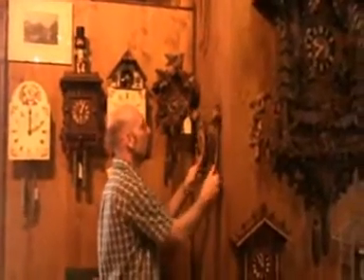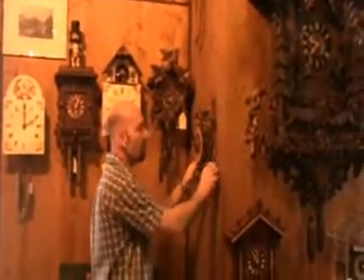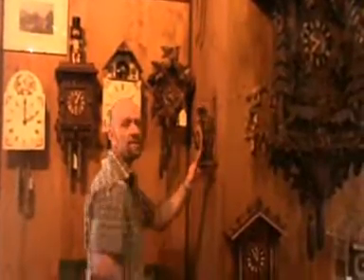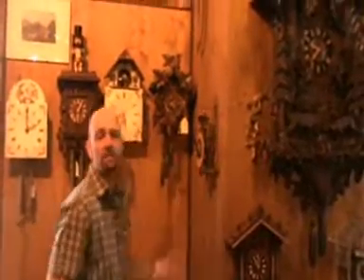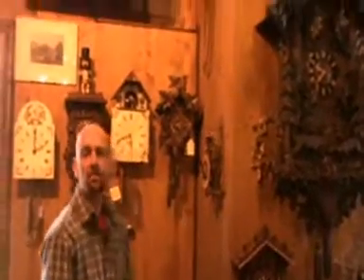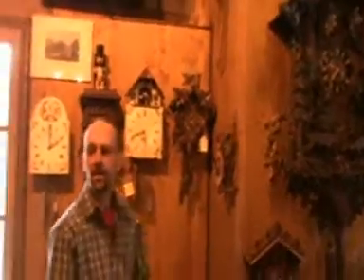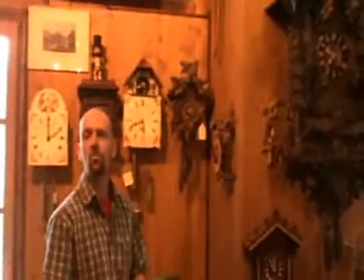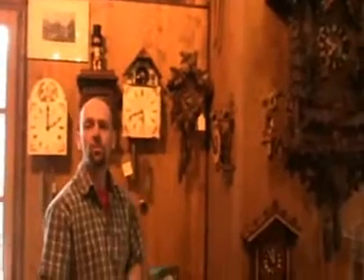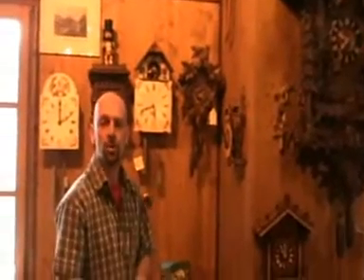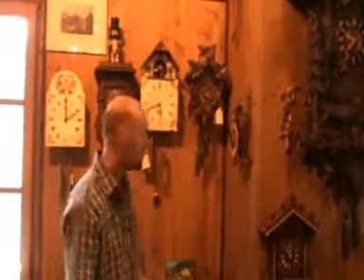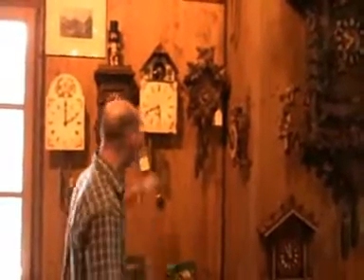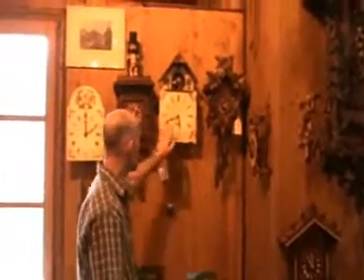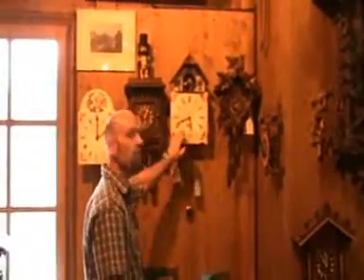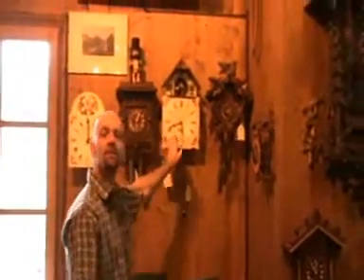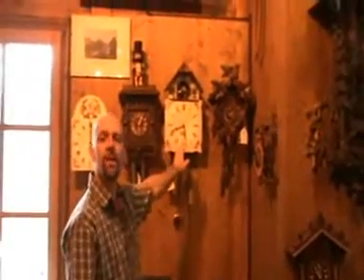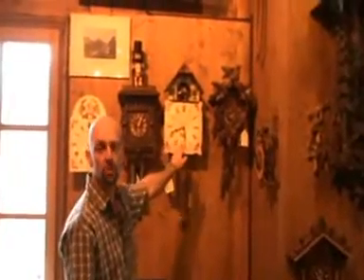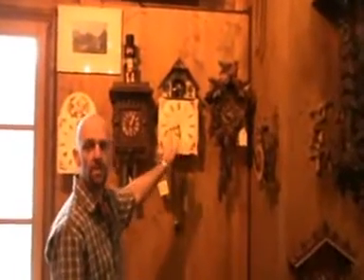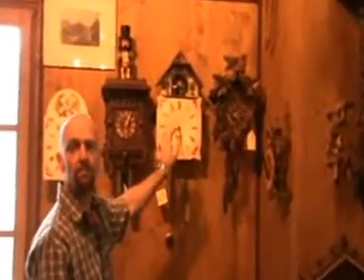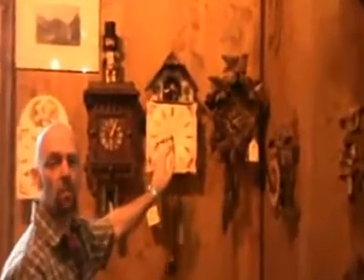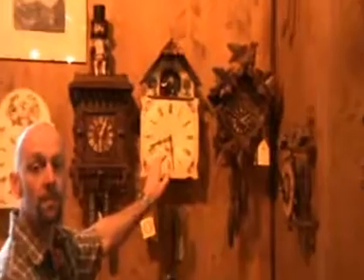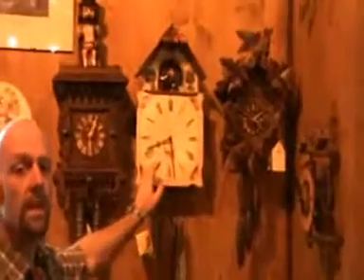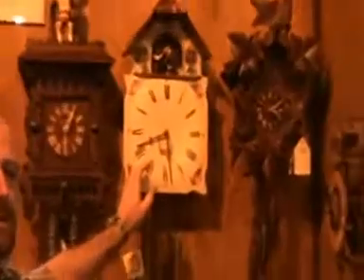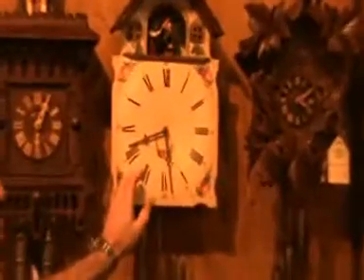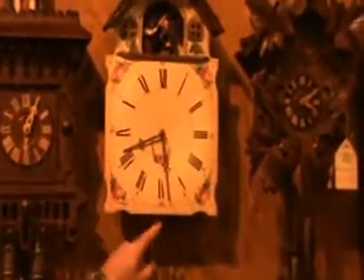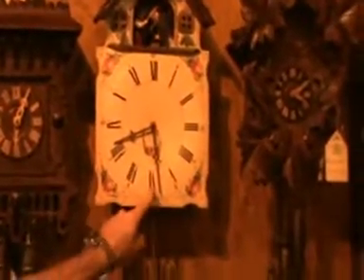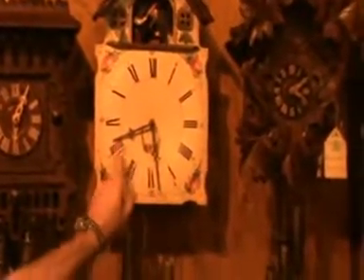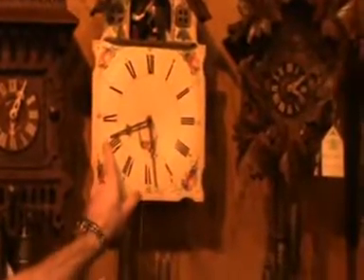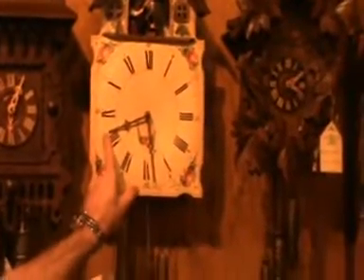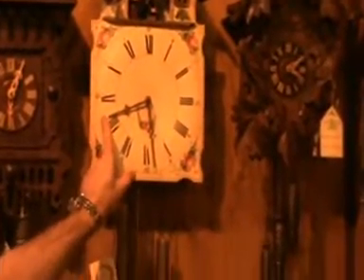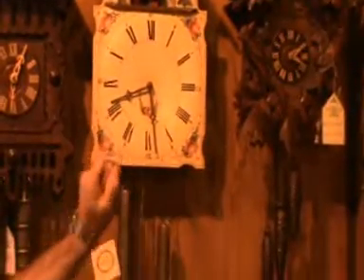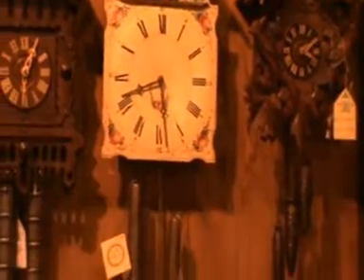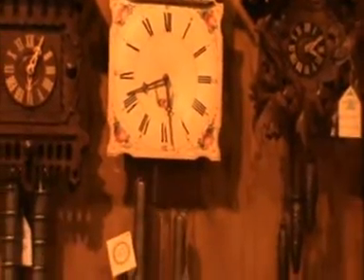Now, around 50 years after this, they were making clocks that we call shield clocks, which looked like this one here. There were many different variations on these. These are made from pine wood. They're always hand-painted. Much more precise because they've got two hands and they have a chime inside.